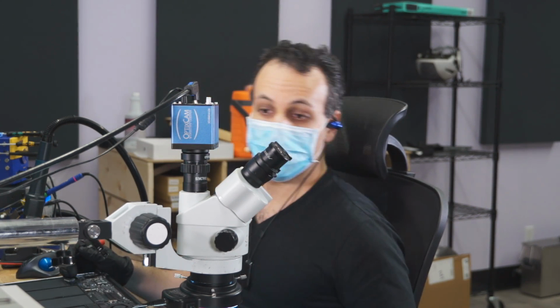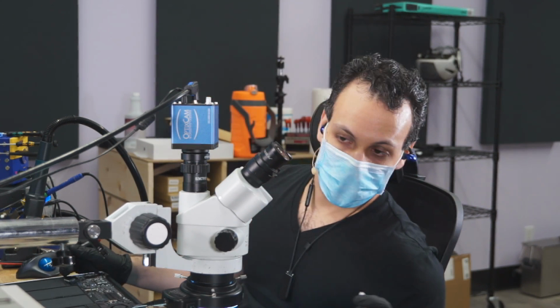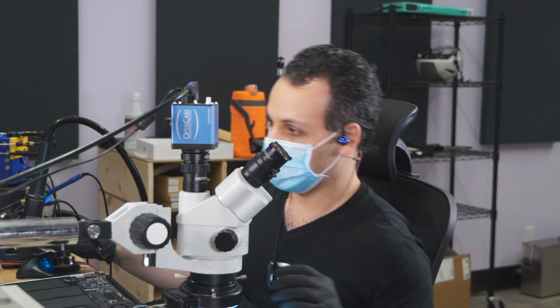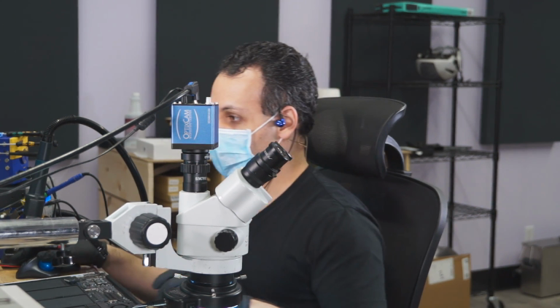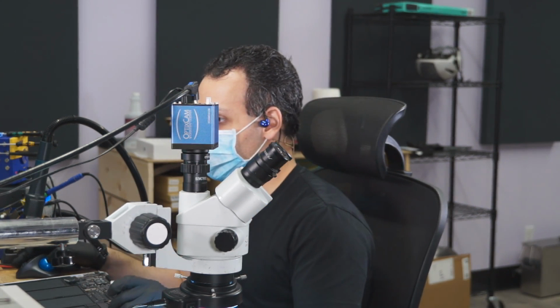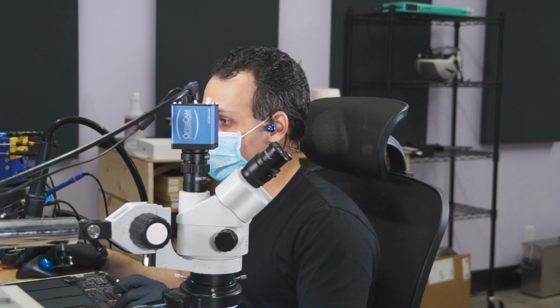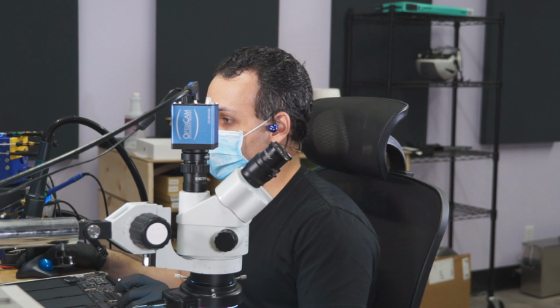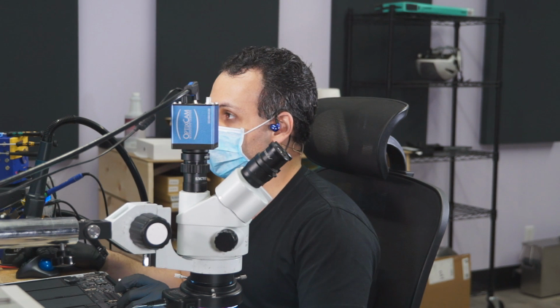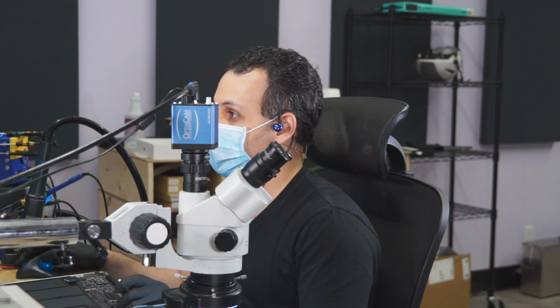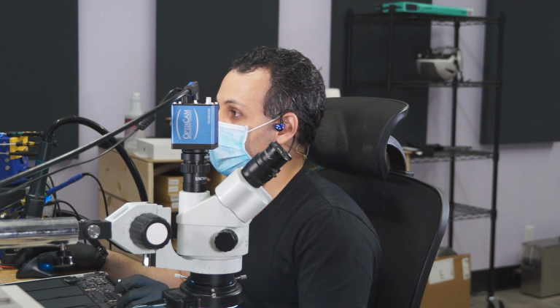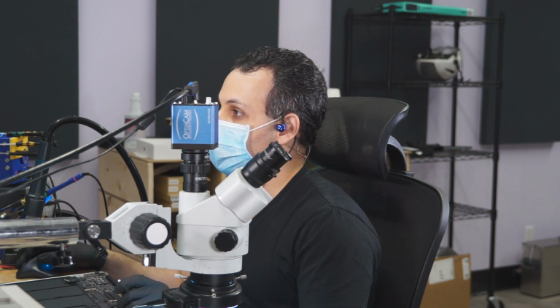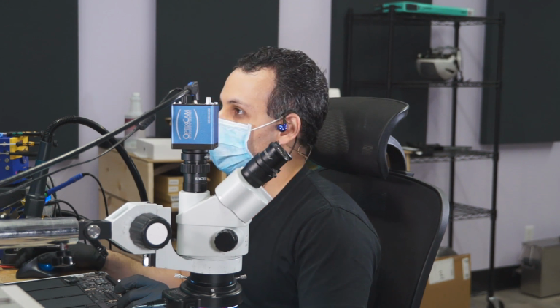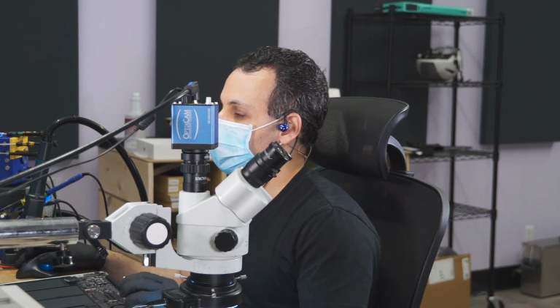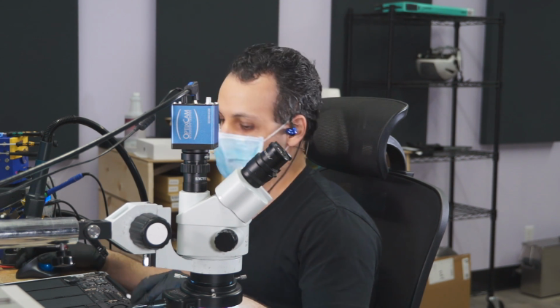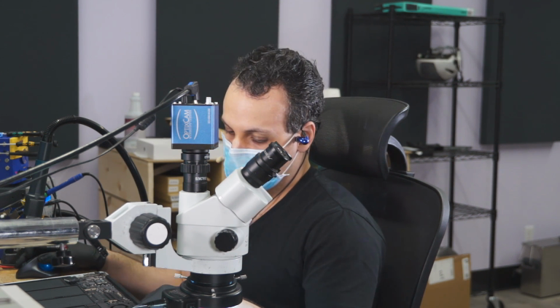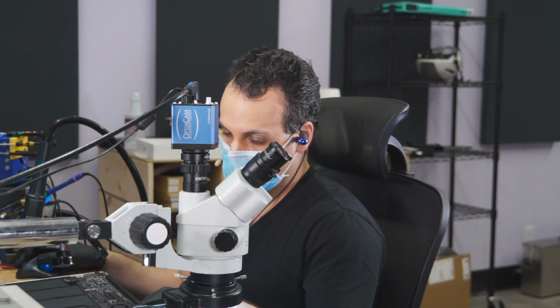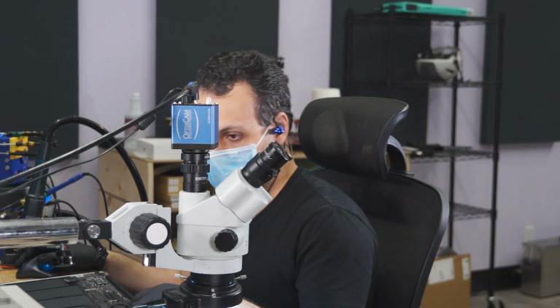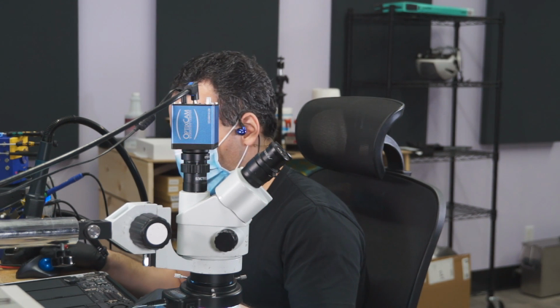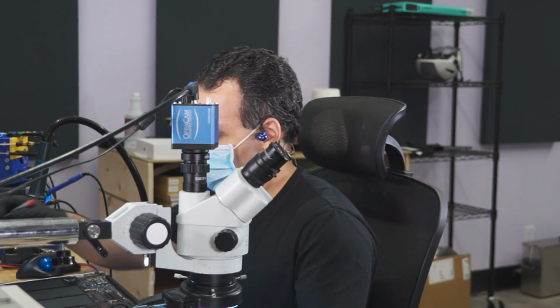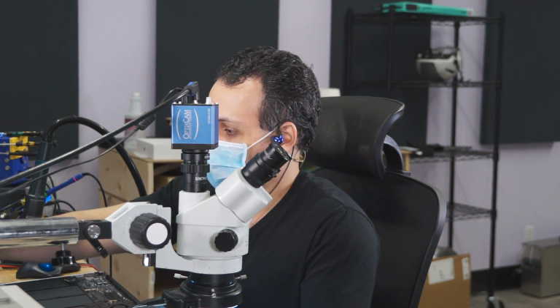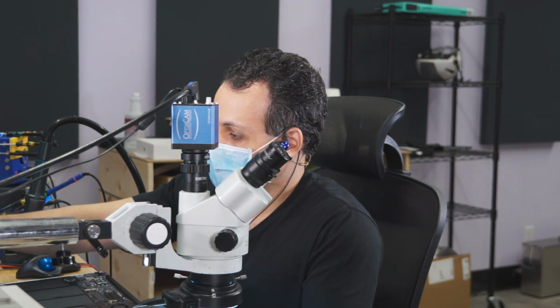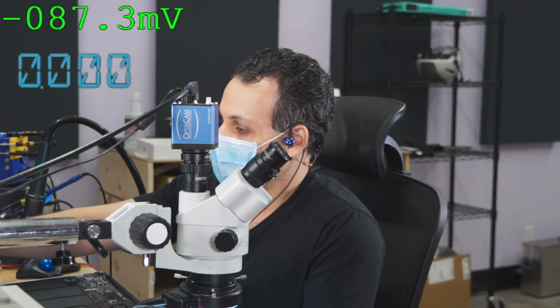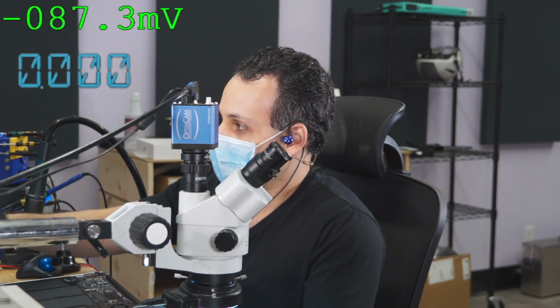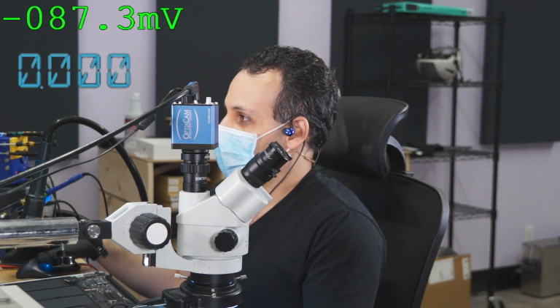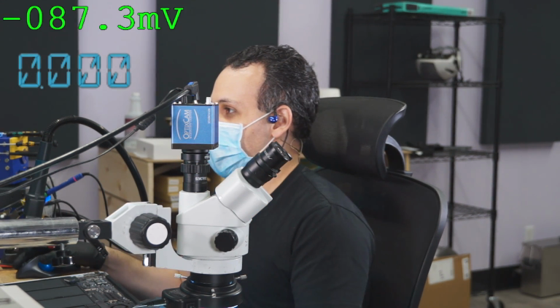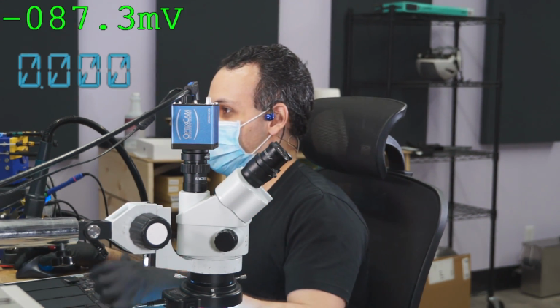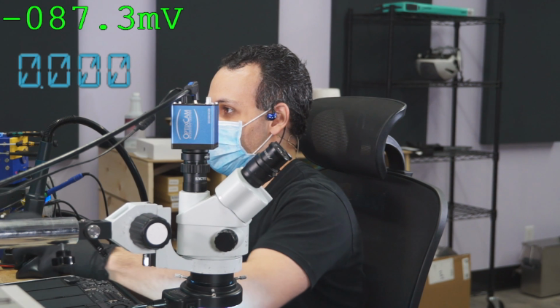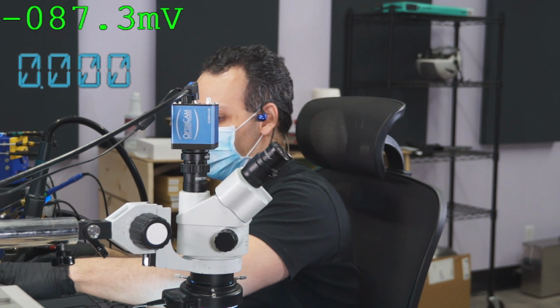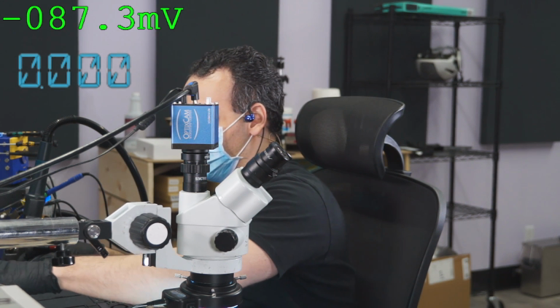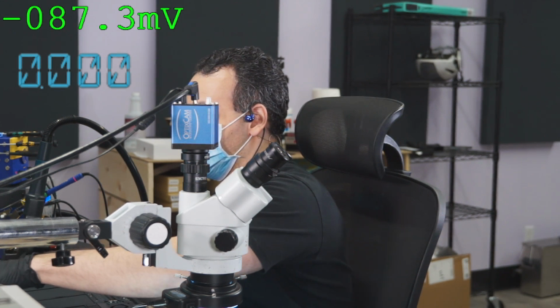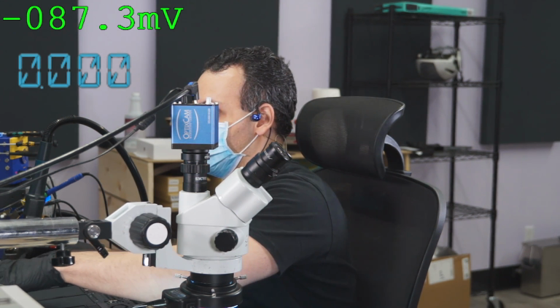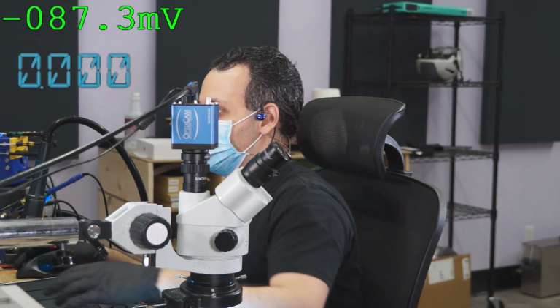So what we're going to do with this MacBook is the same thing as we do with all the other MacBooks. Let's see if it's powering. Let's put 18 volts through this thing and see what happens.